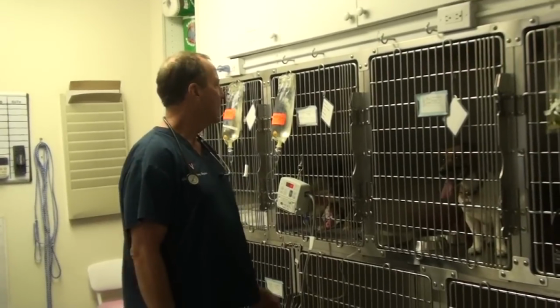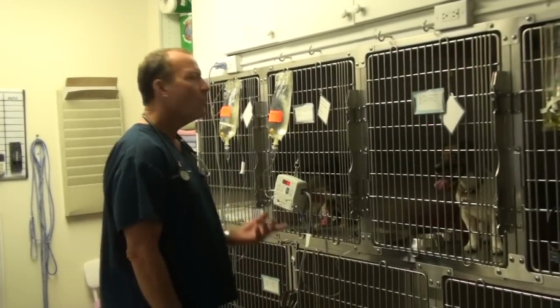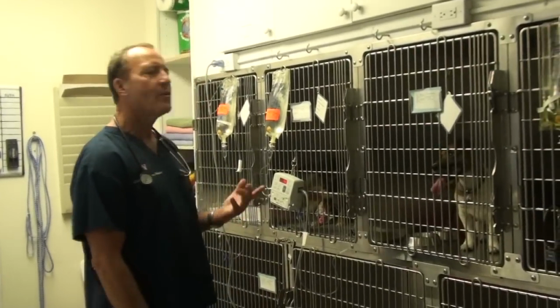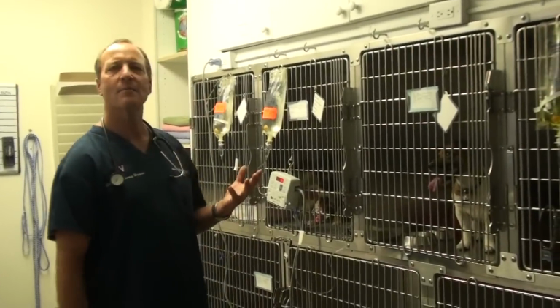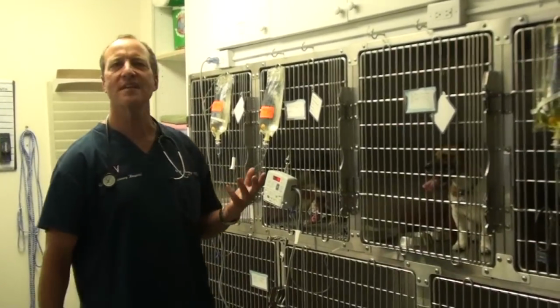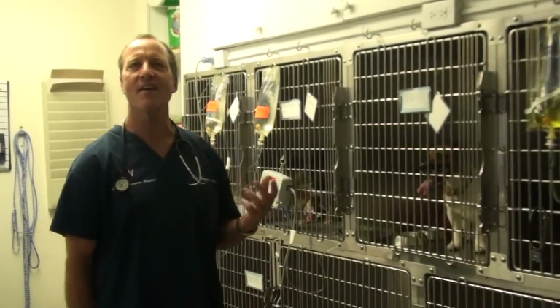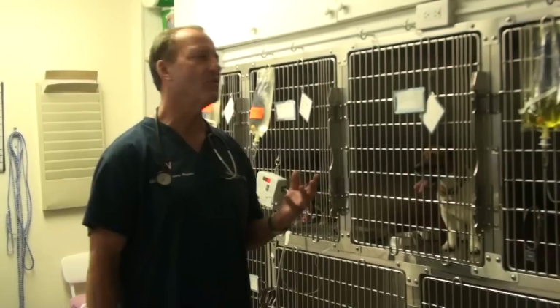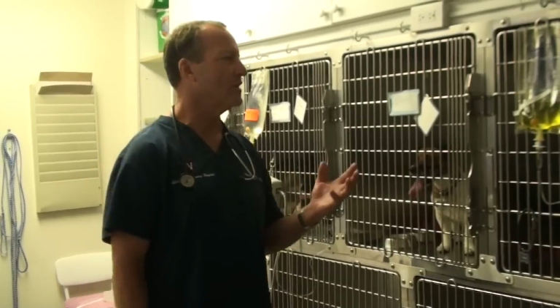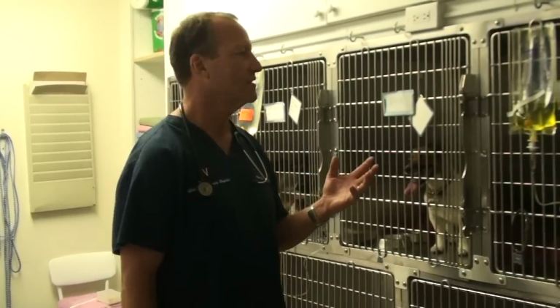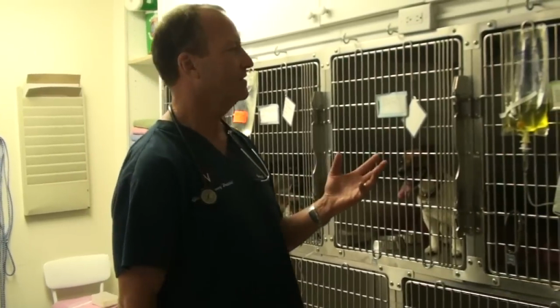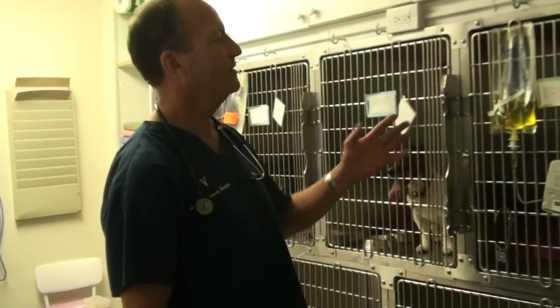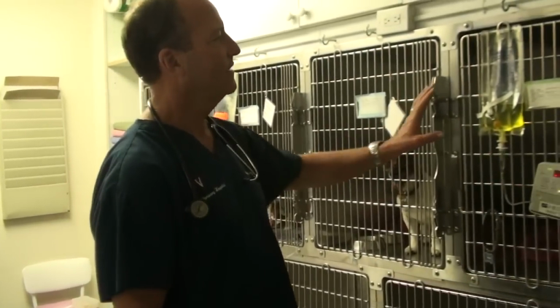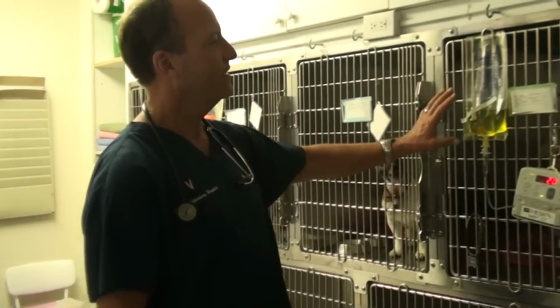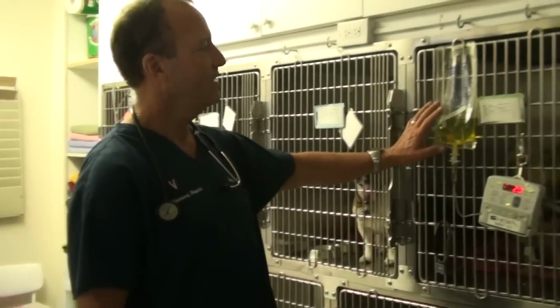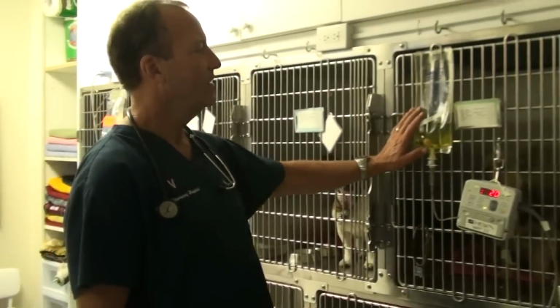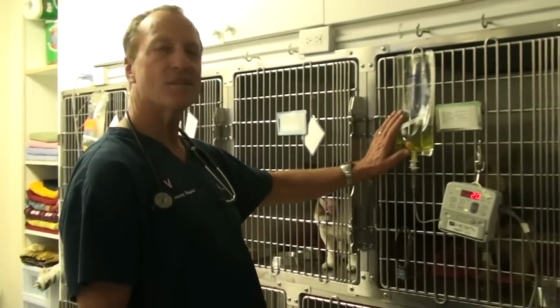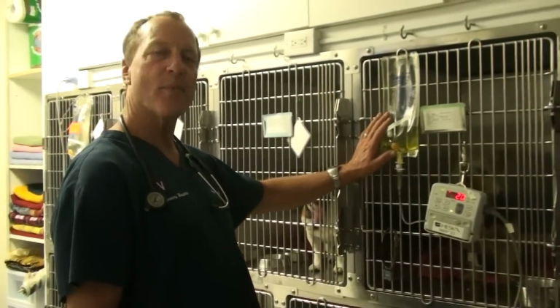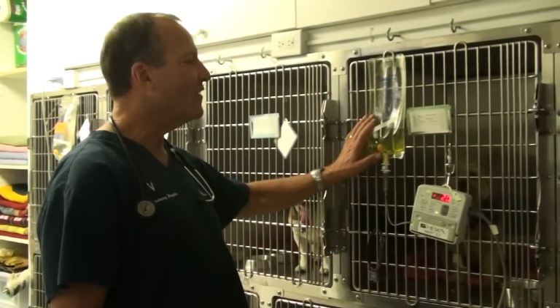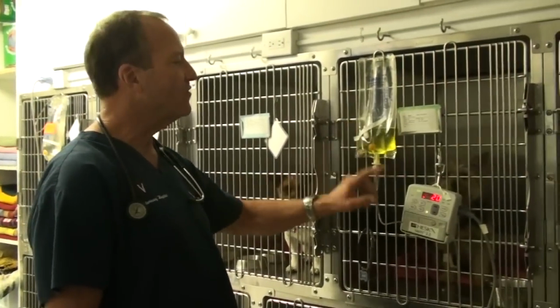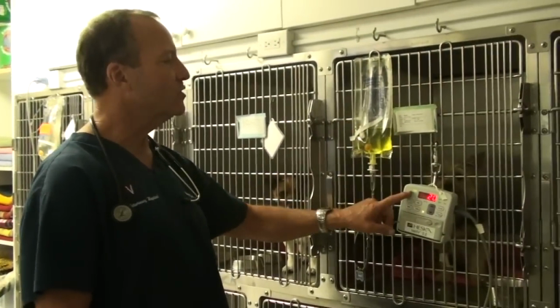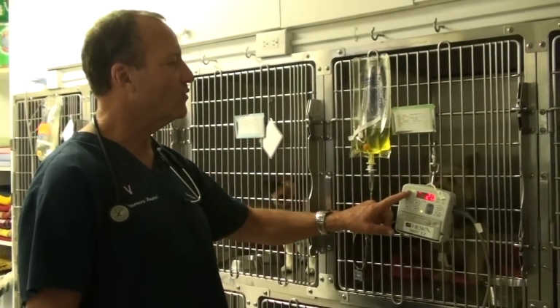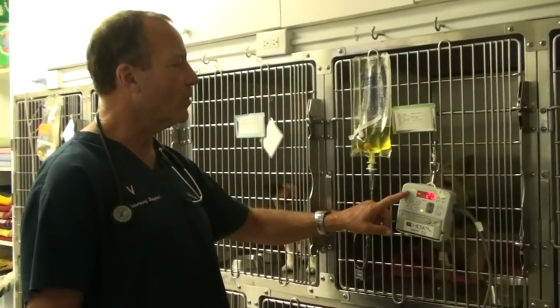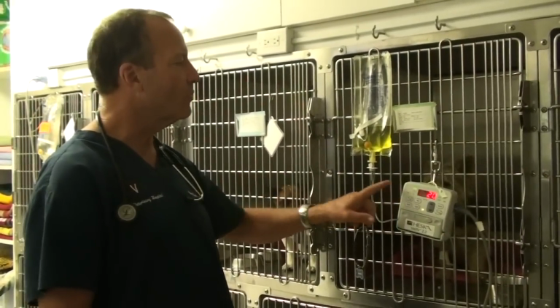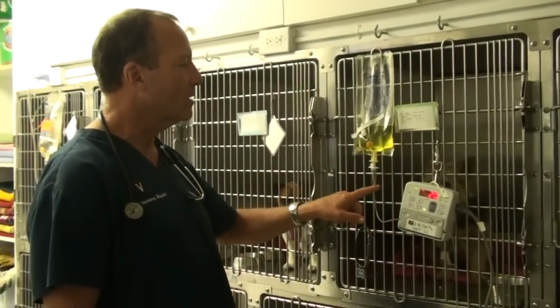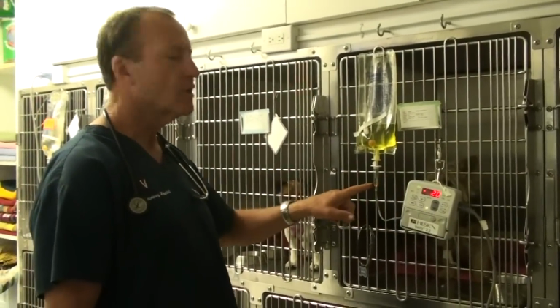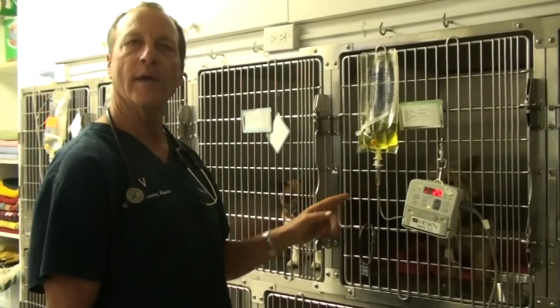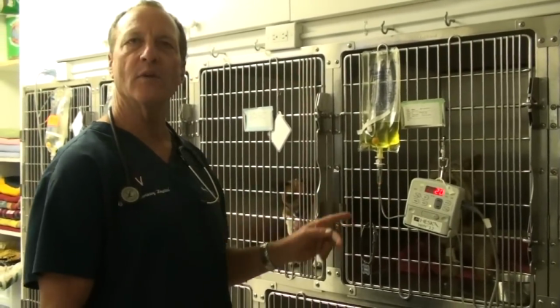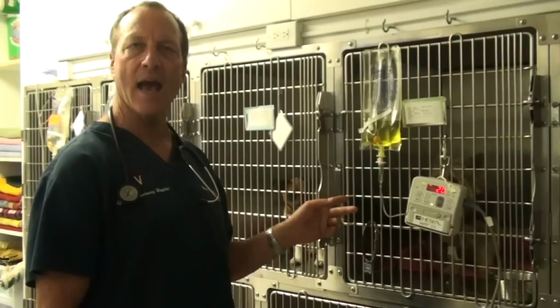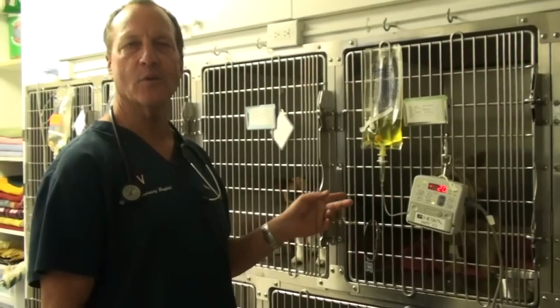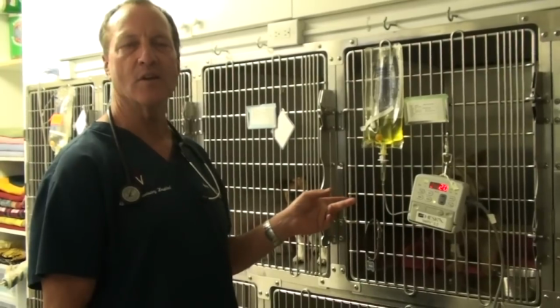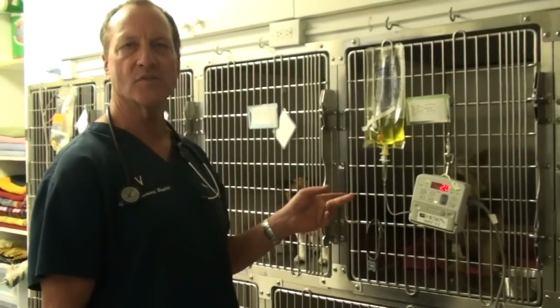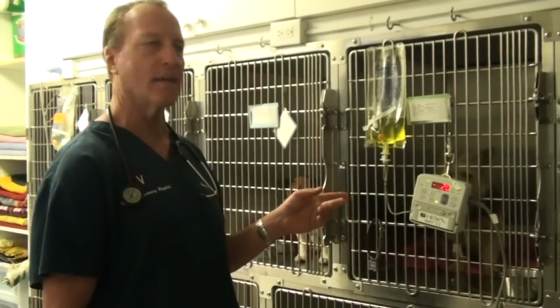Why do animals need IV fluids? This is a bag of IV fluids going through a pump, going into a catheter in a dog's vein.